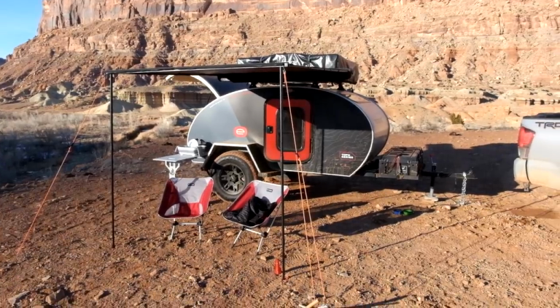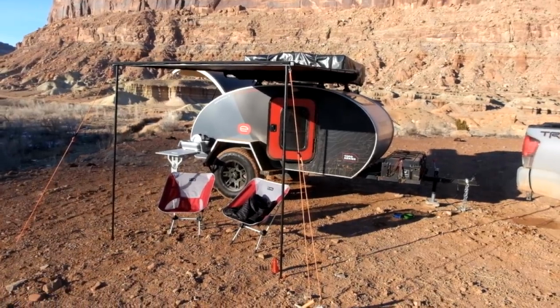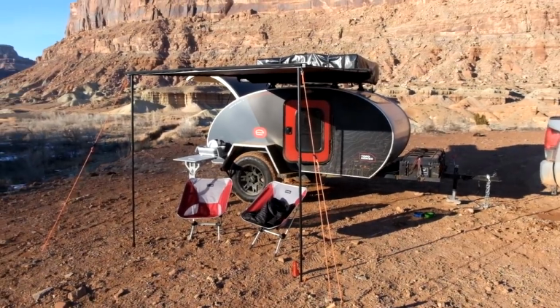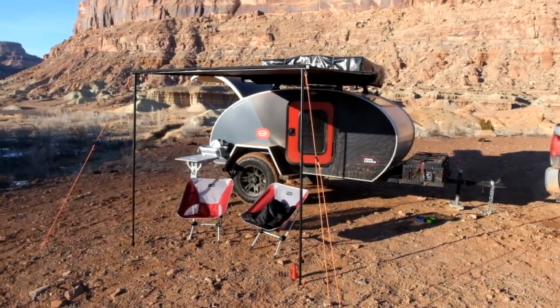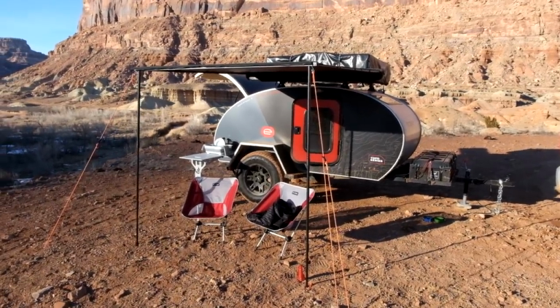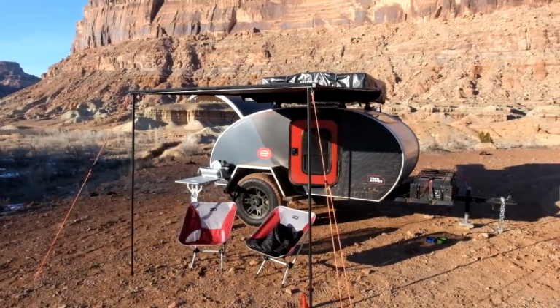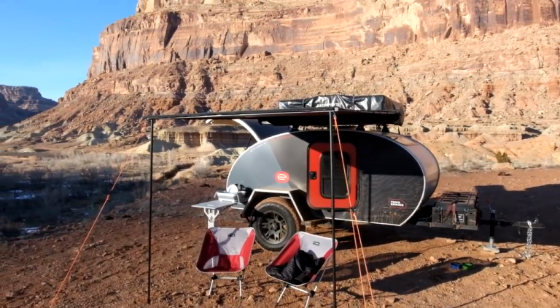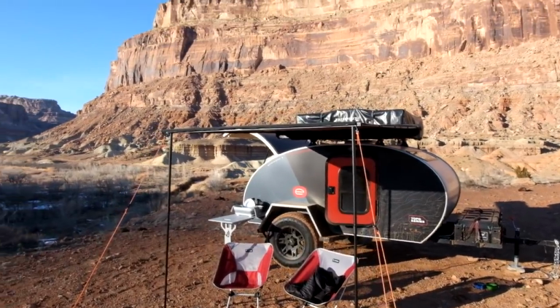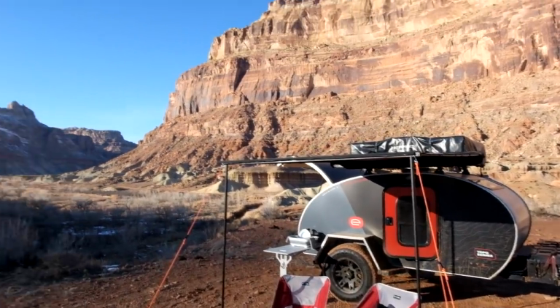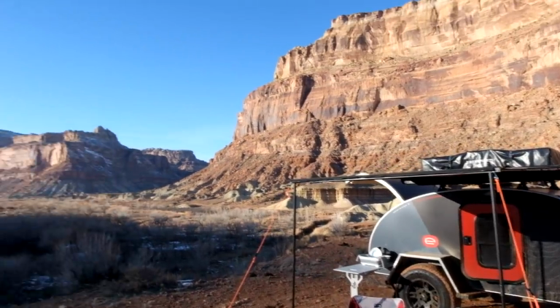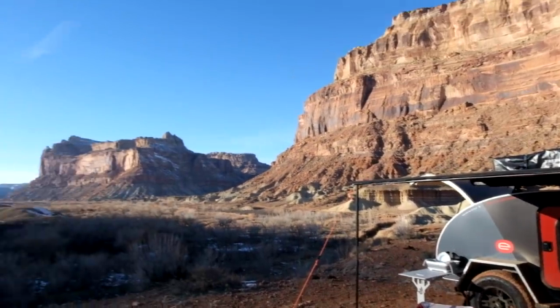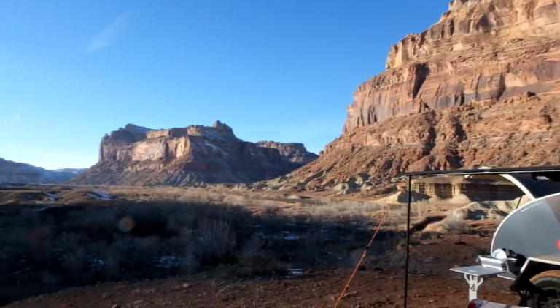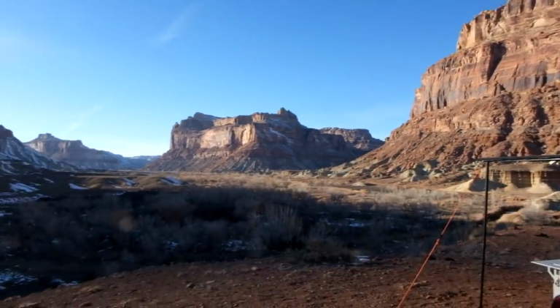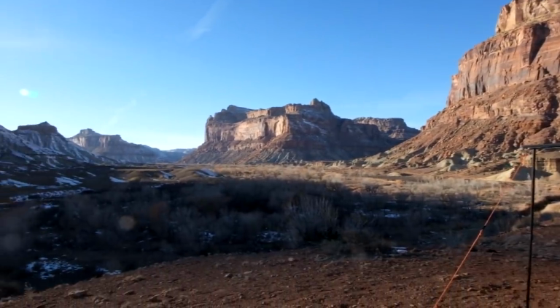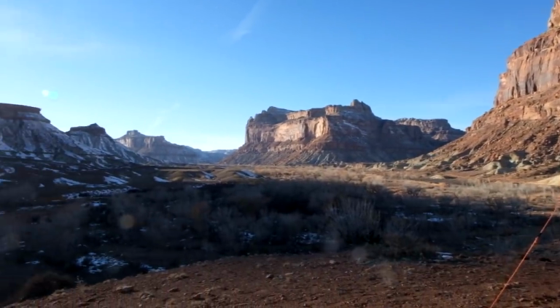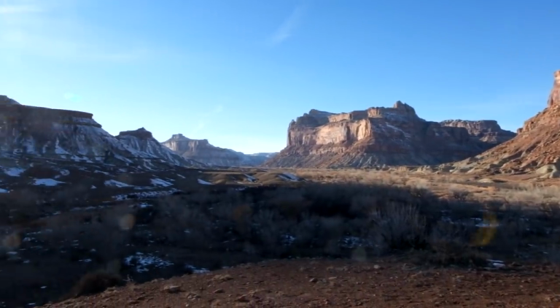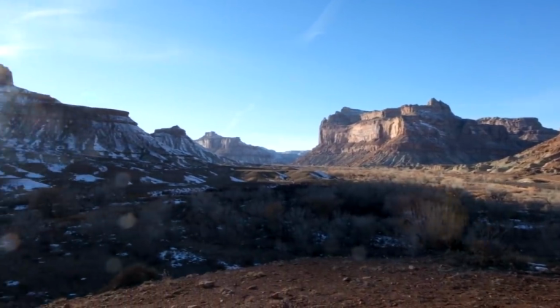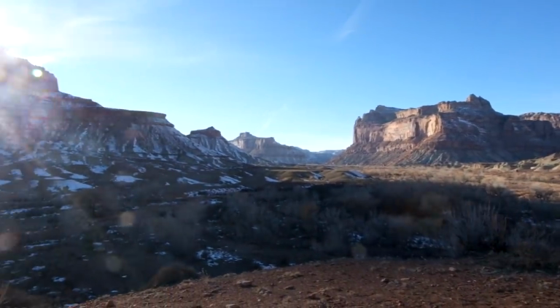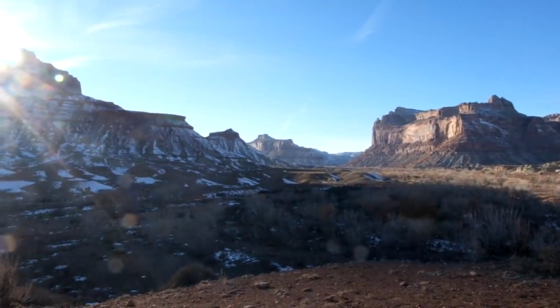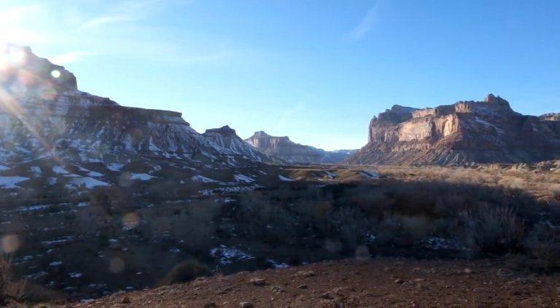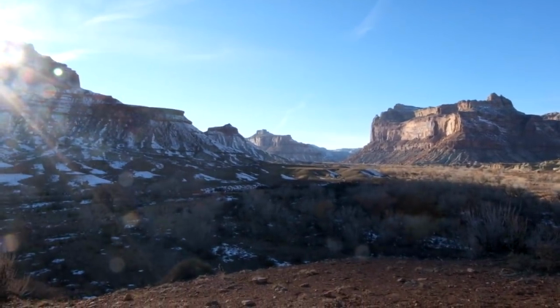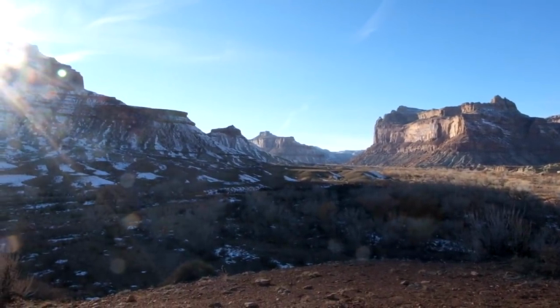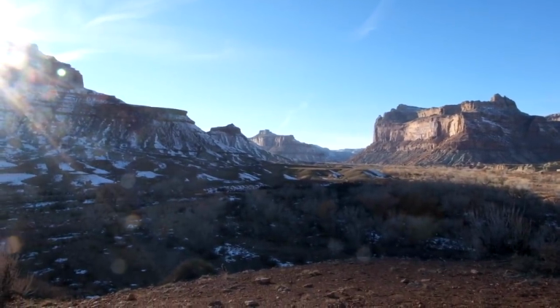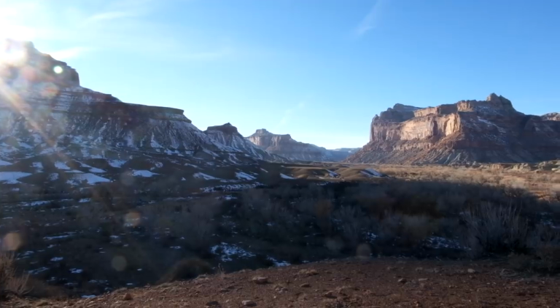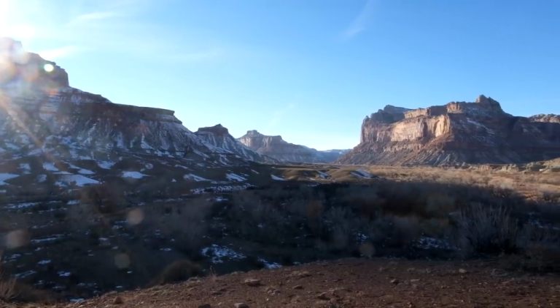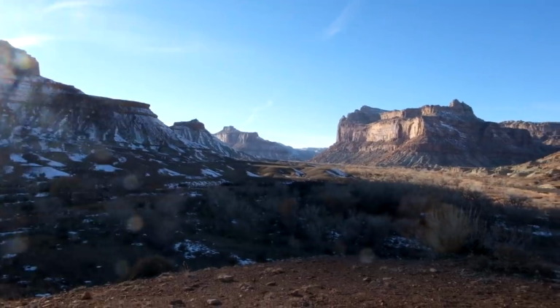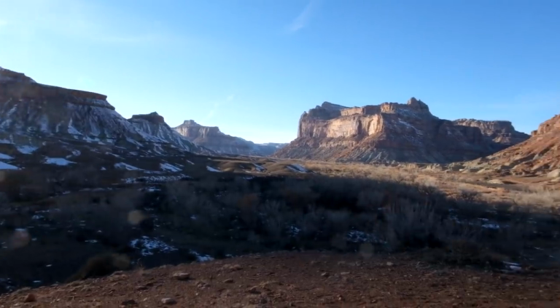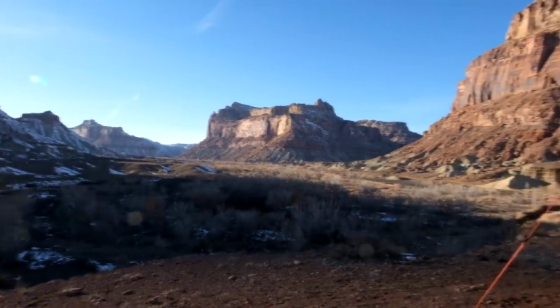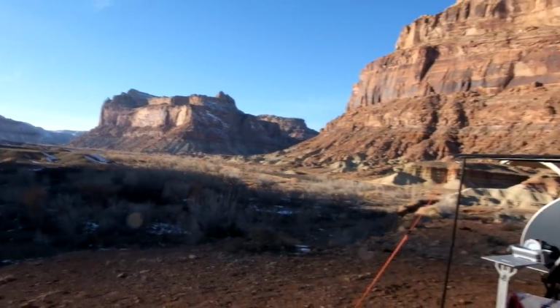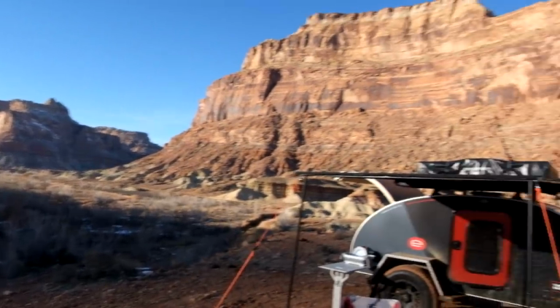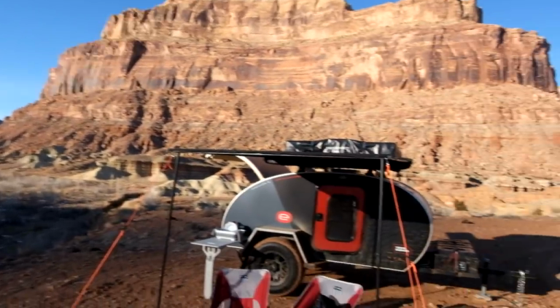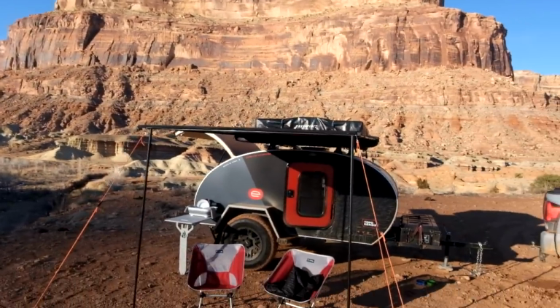Hey everybody, this is Chris from Escapod. We are down here in the San Rafael Swell area of southern Utah. Just came from the Little Grand Canyon and drove all the way down here and found this perfect campsite.